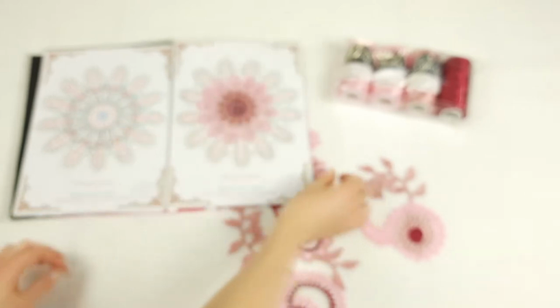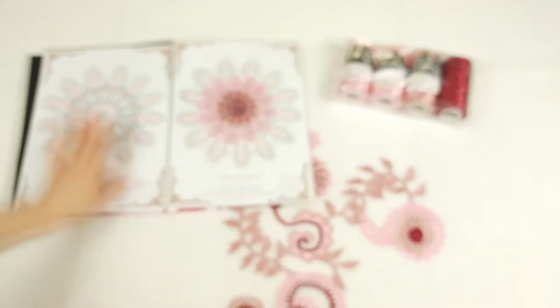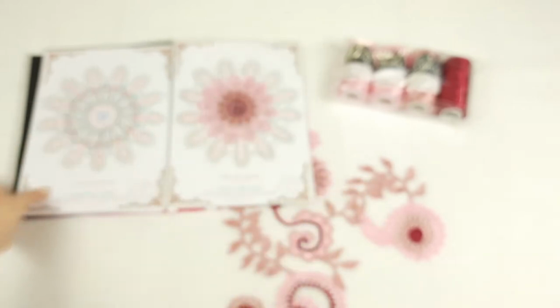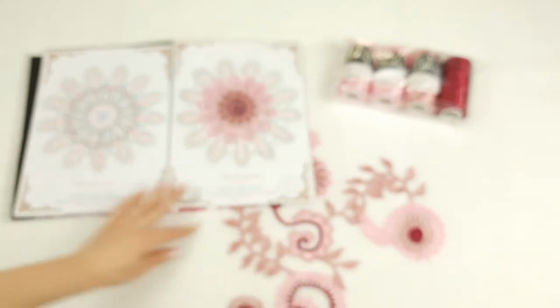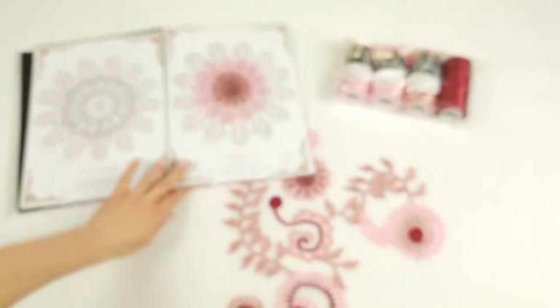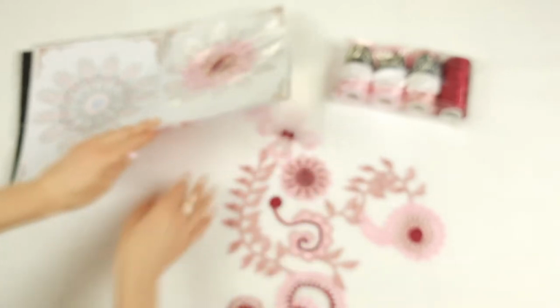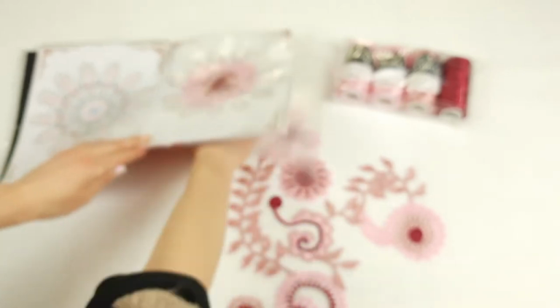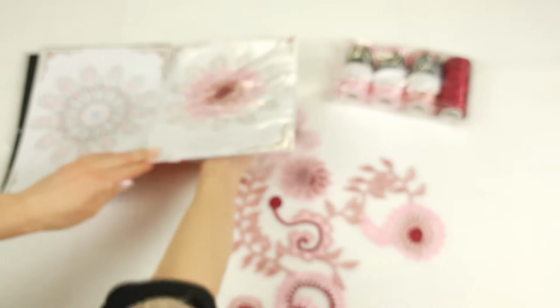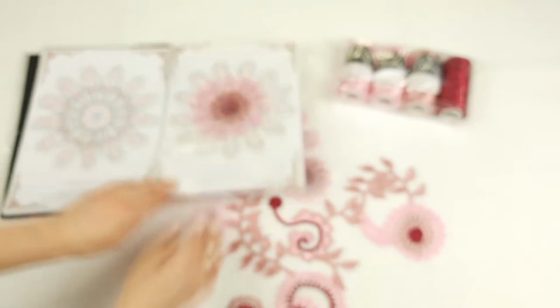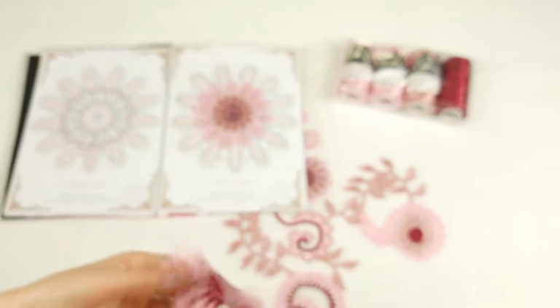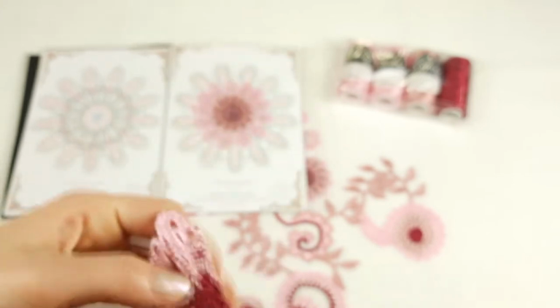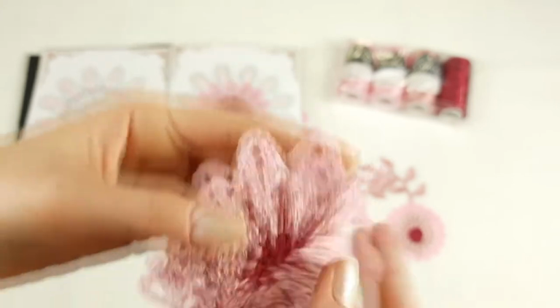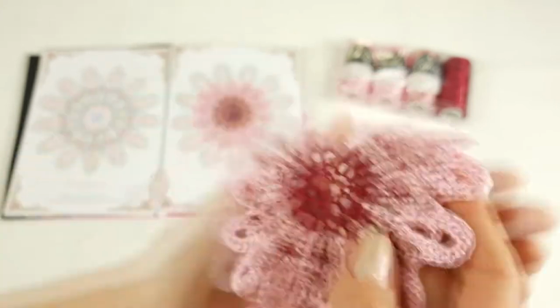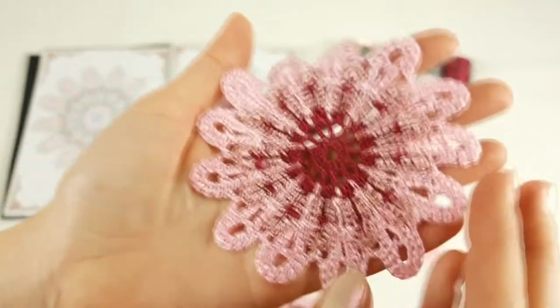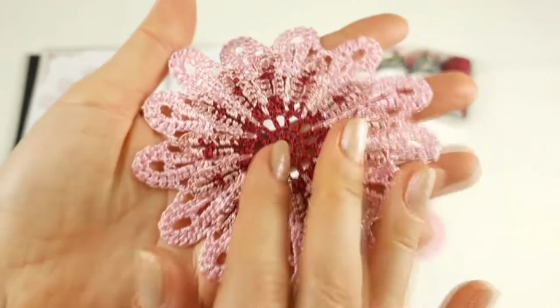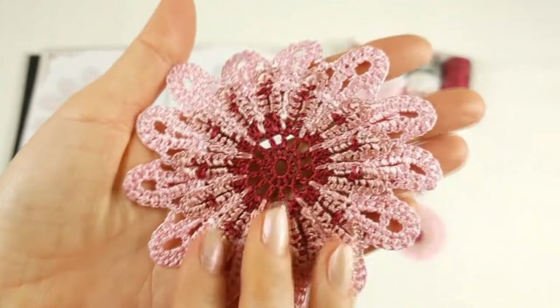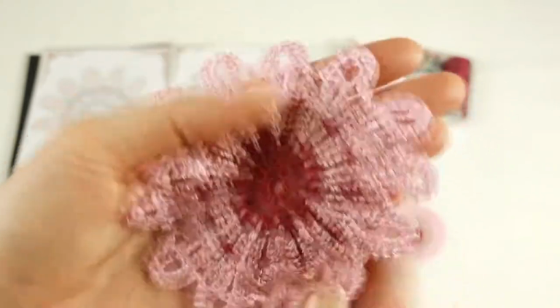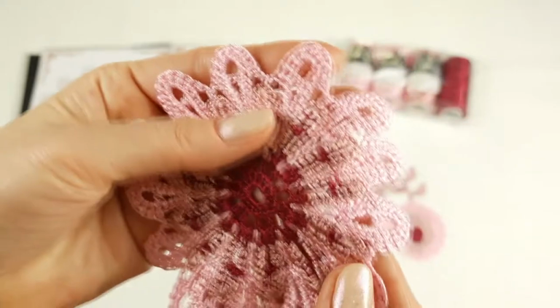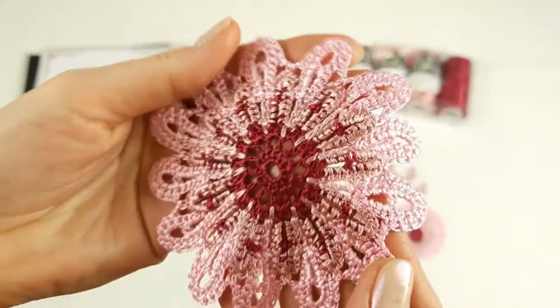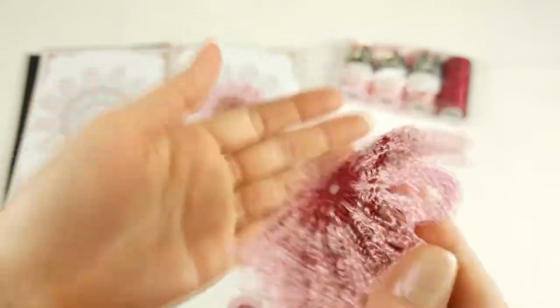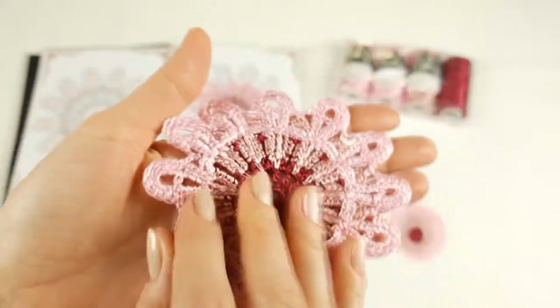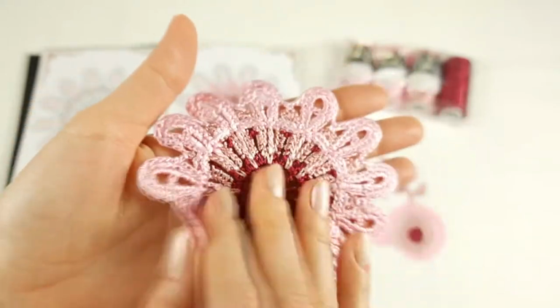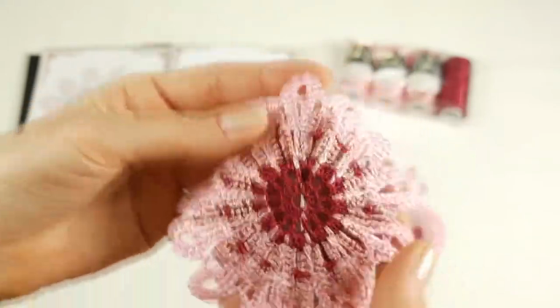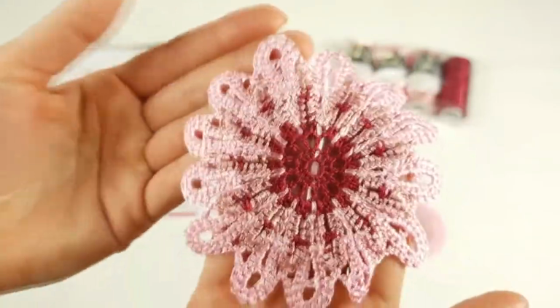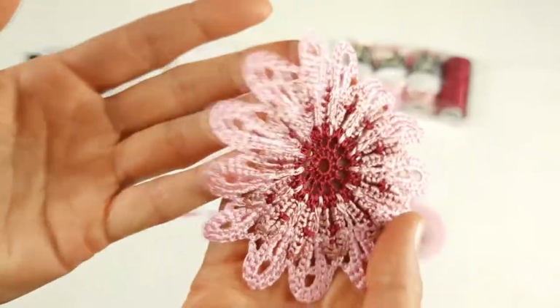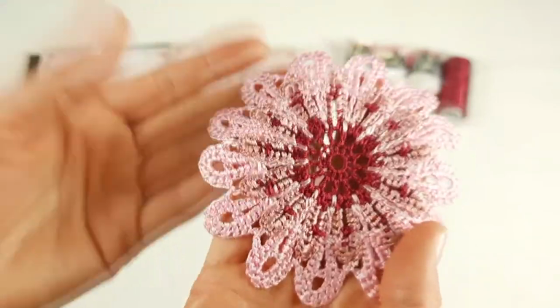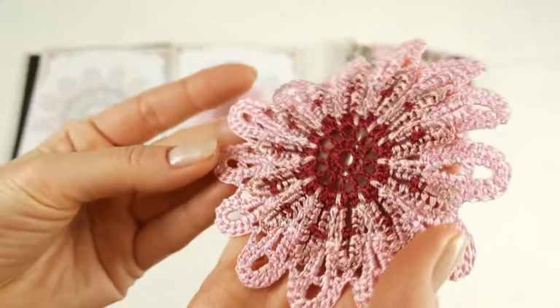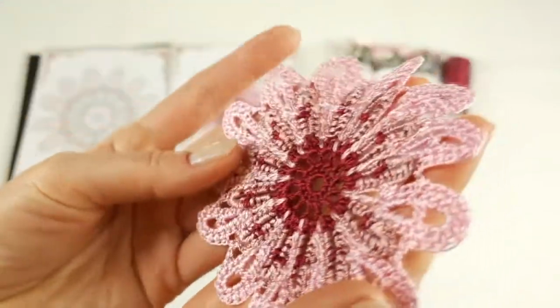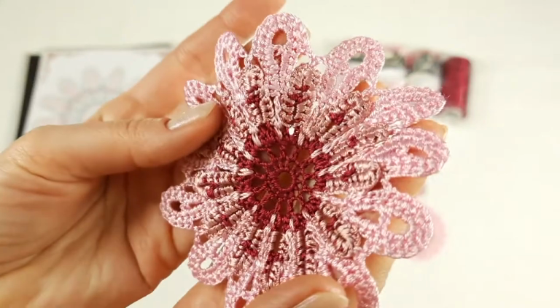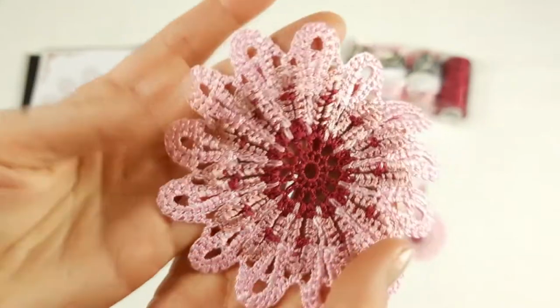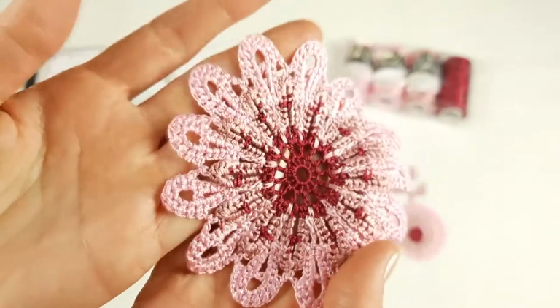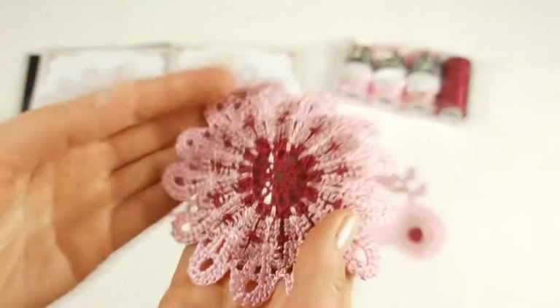Next motif is Mira. I also used three colors here. It's a little bit smaller. This is the back side, and this is the front side. Looks also very nice — very soft and tender.